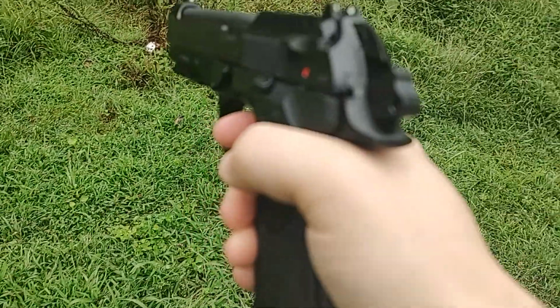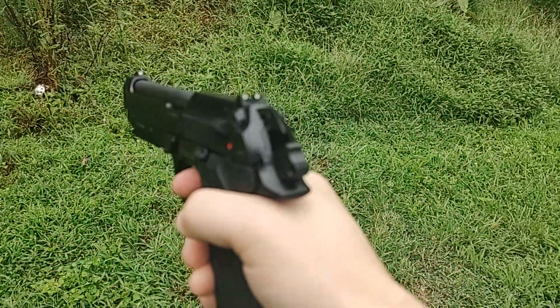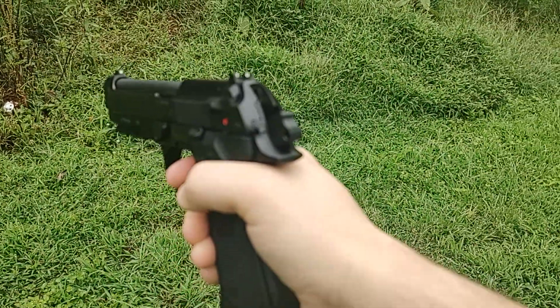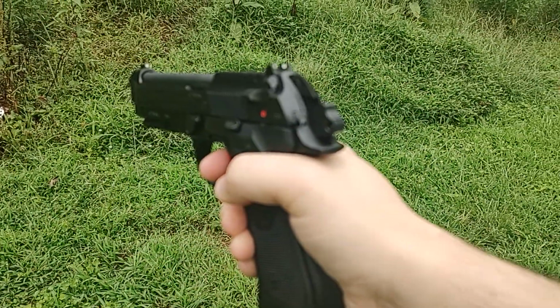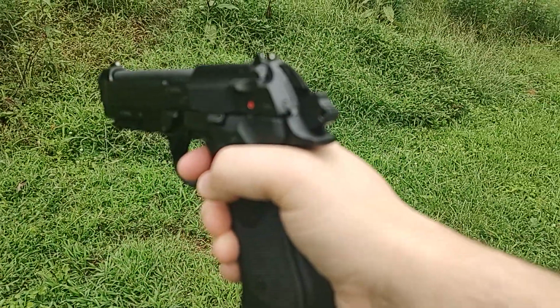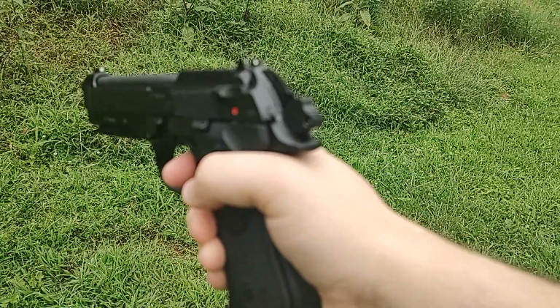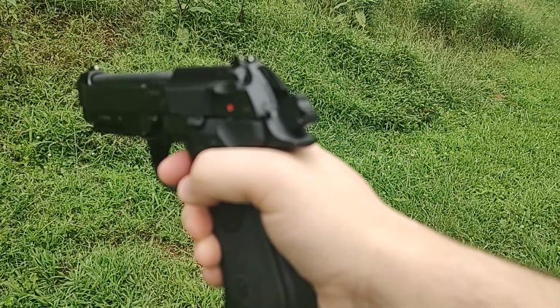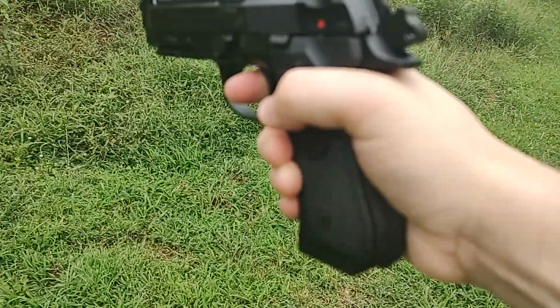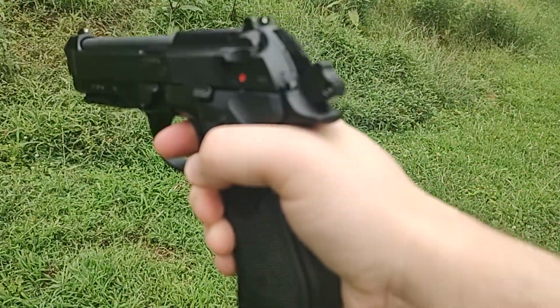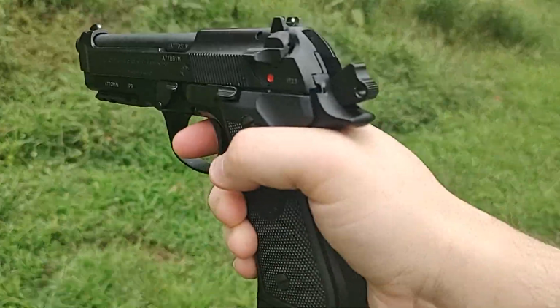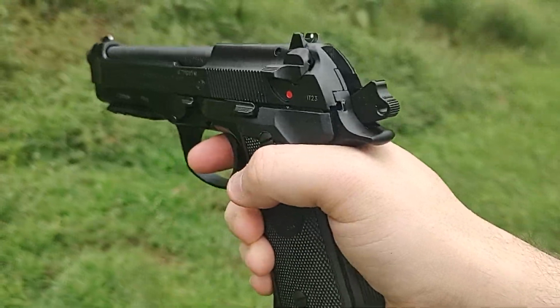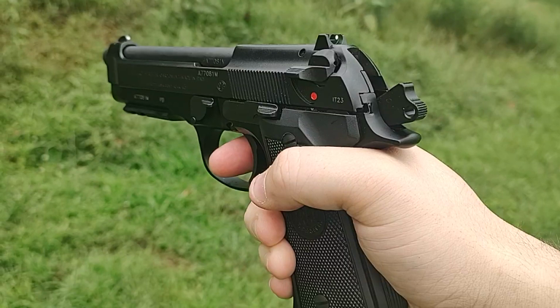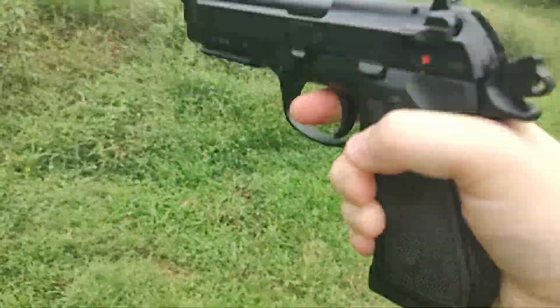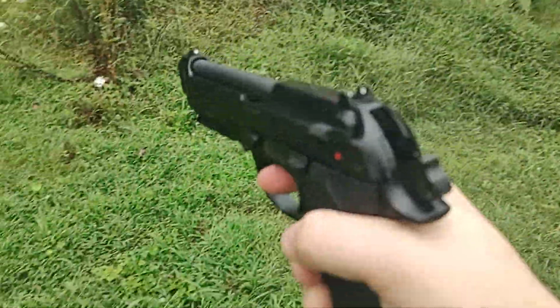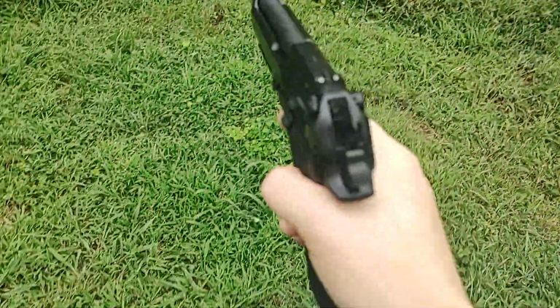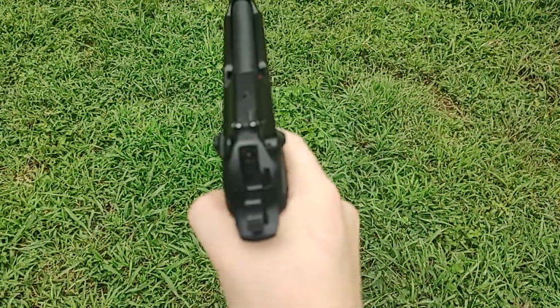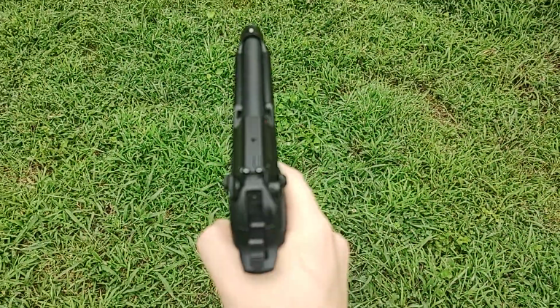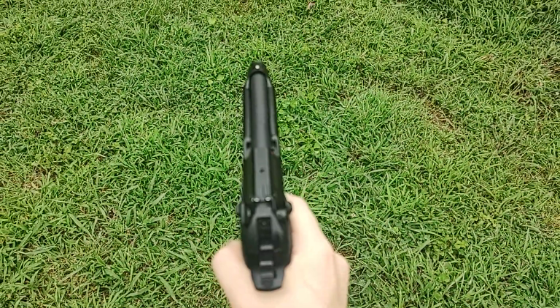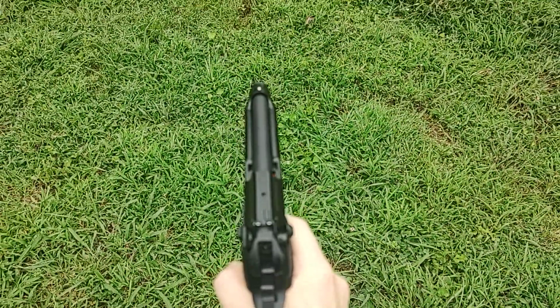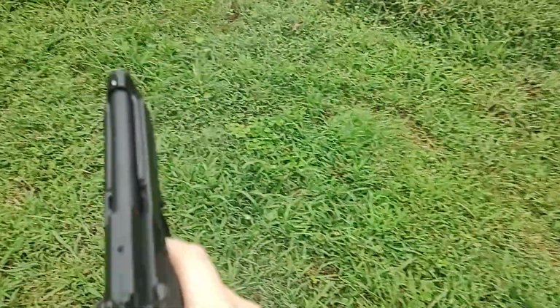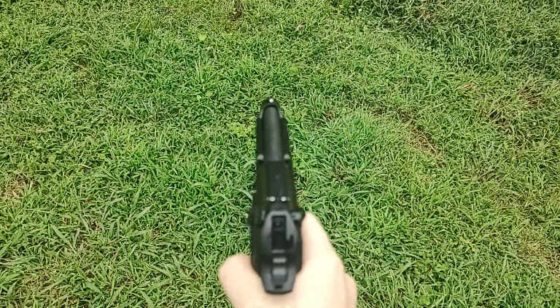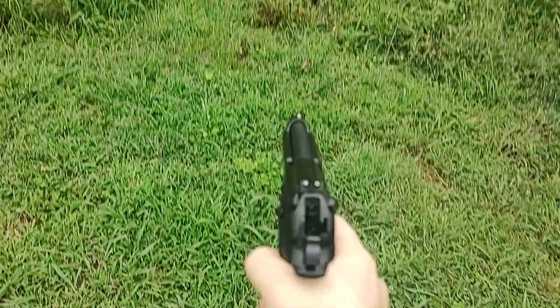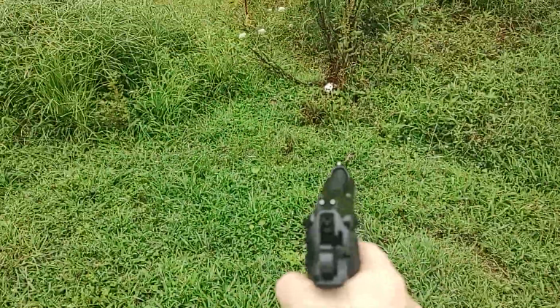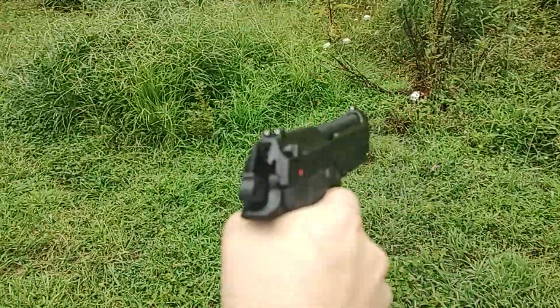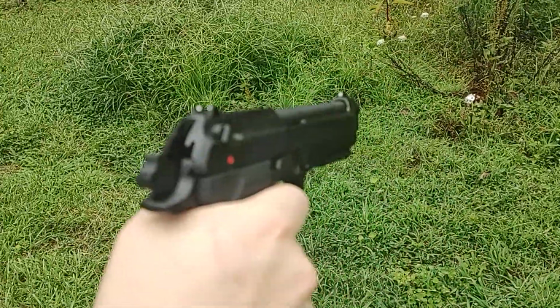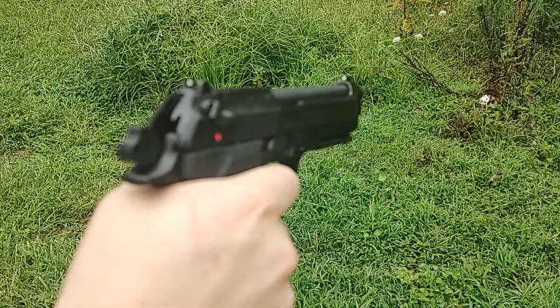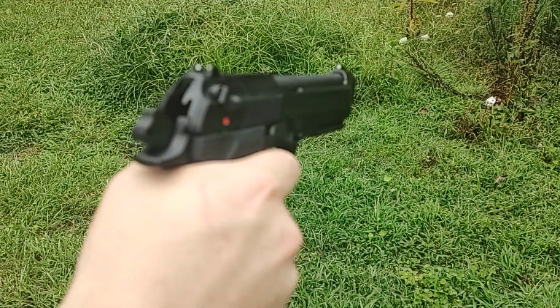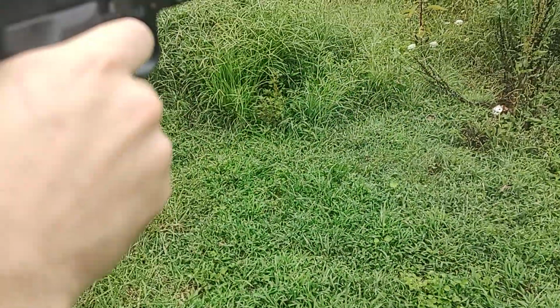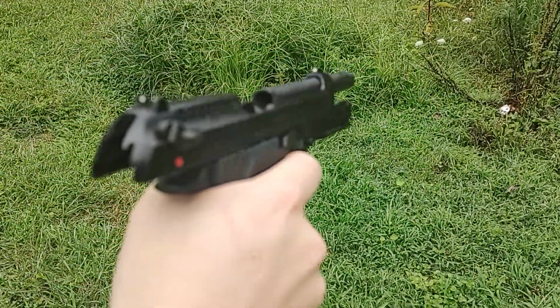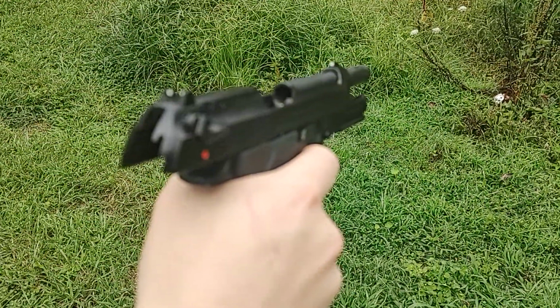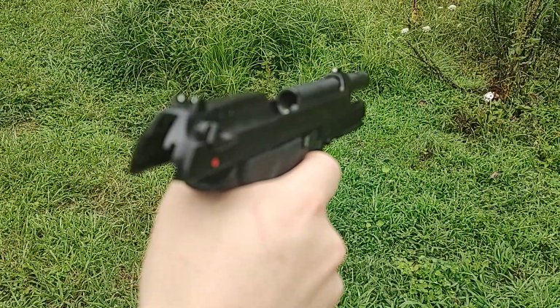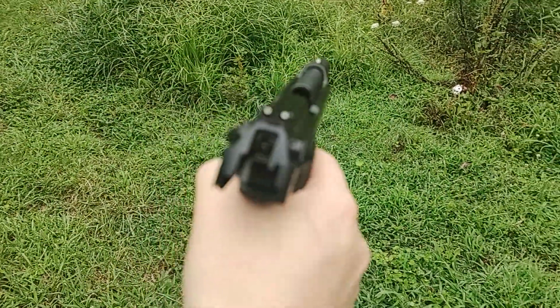Let's get some side shots of the gun going off. Let's get a shot from the top. Let's get one of this side. And we are empty.